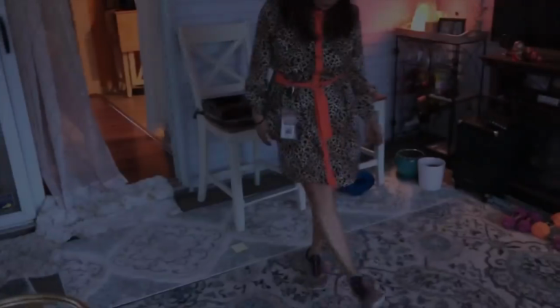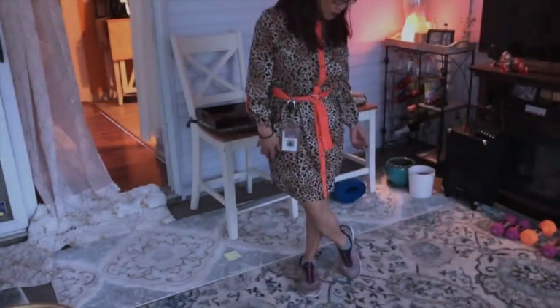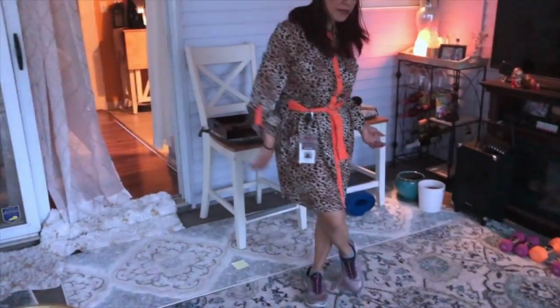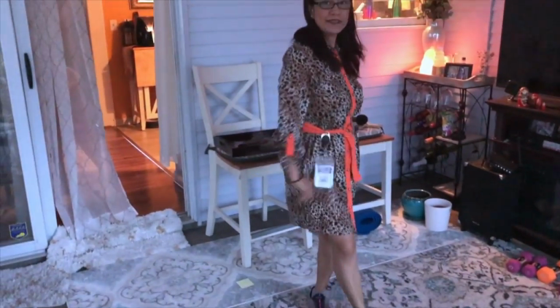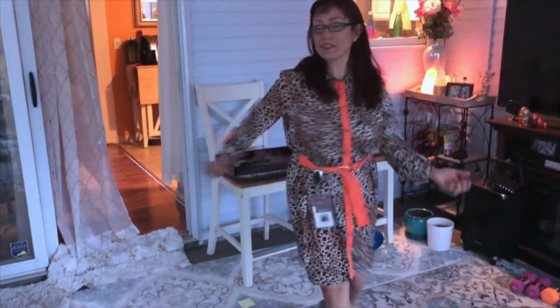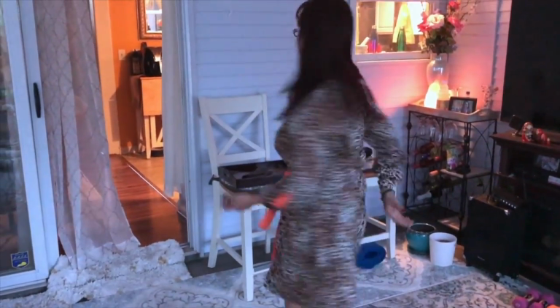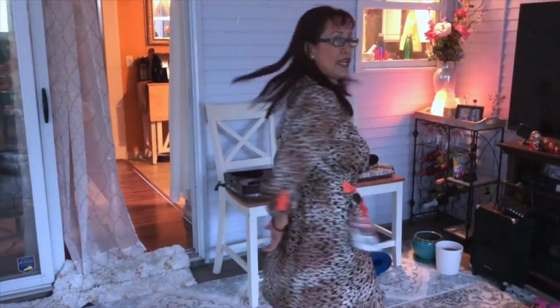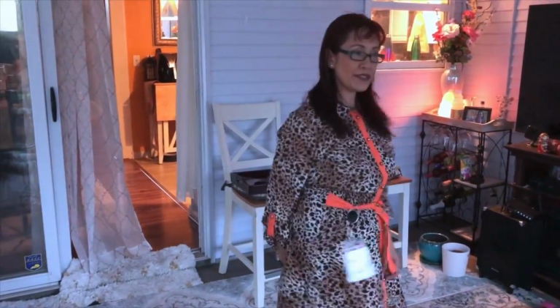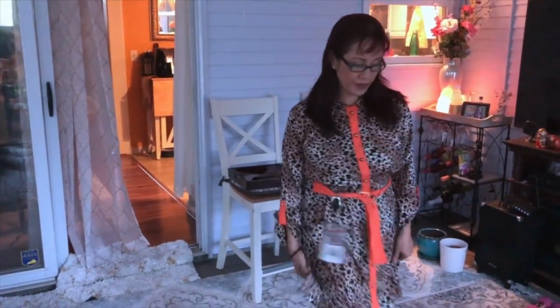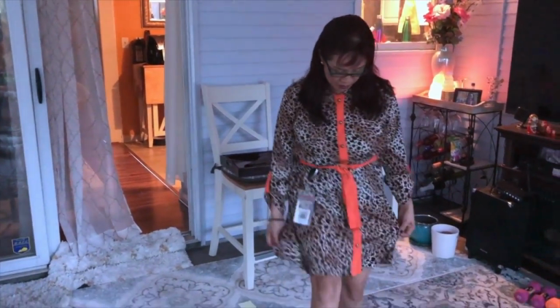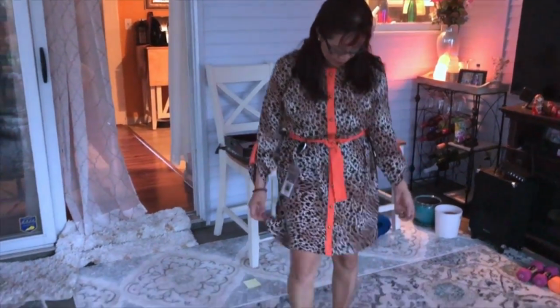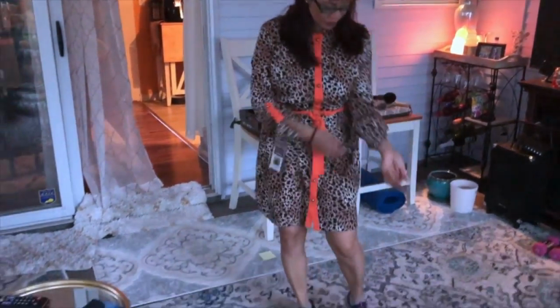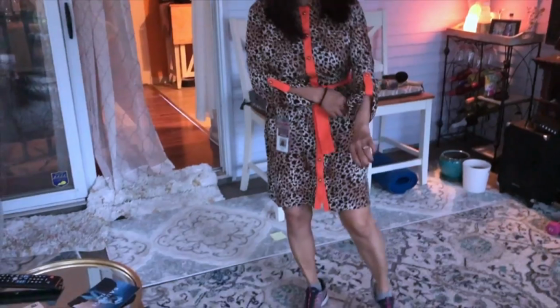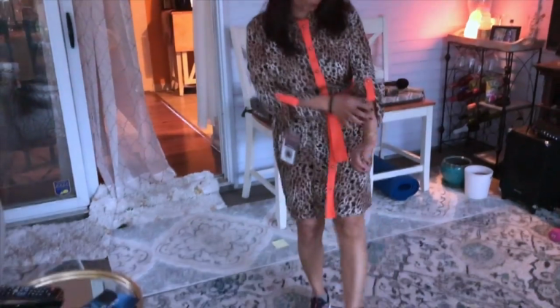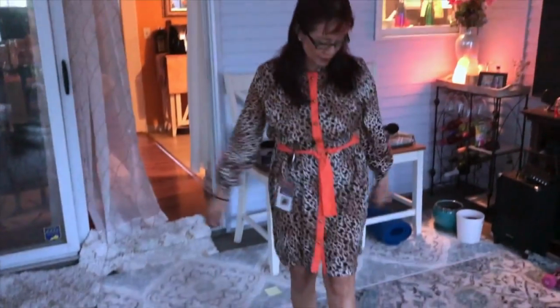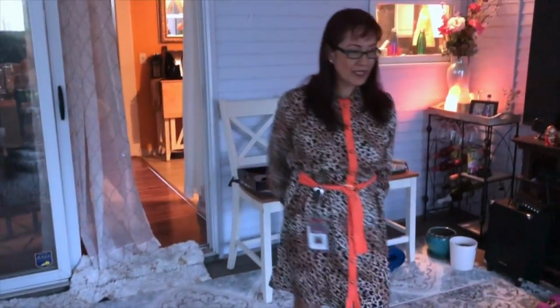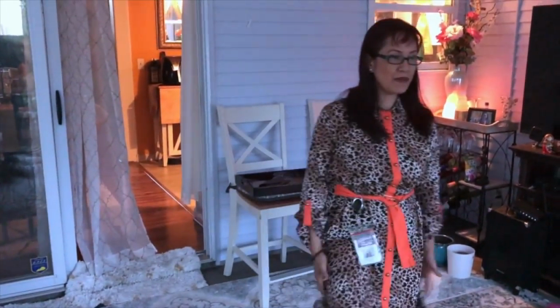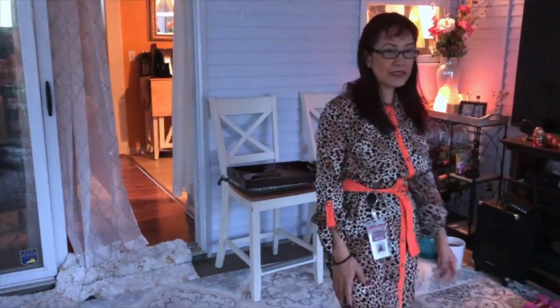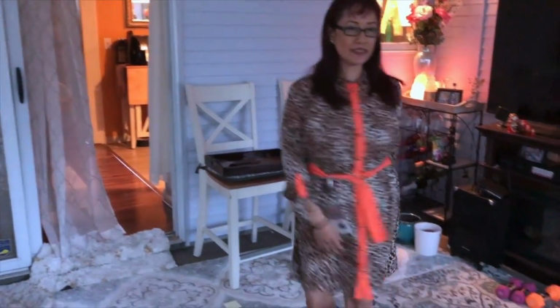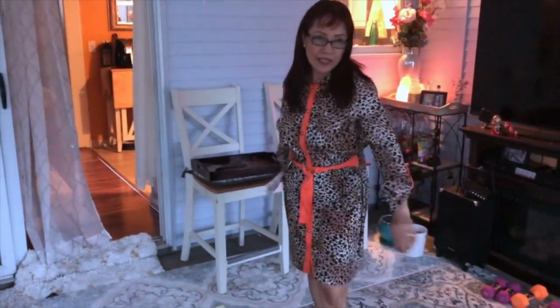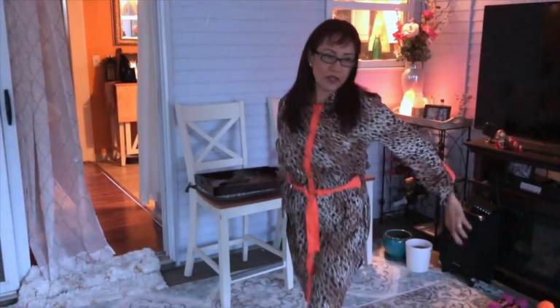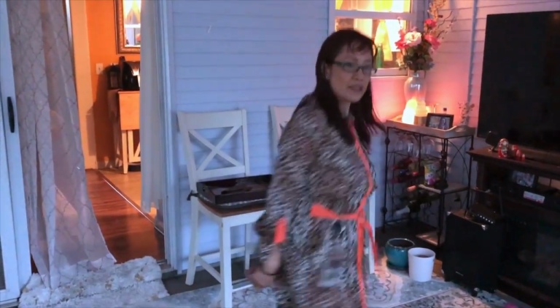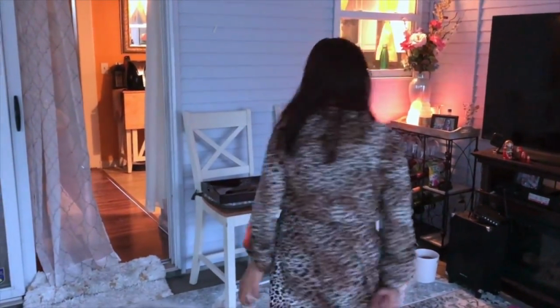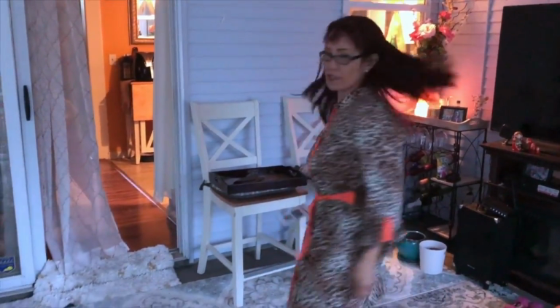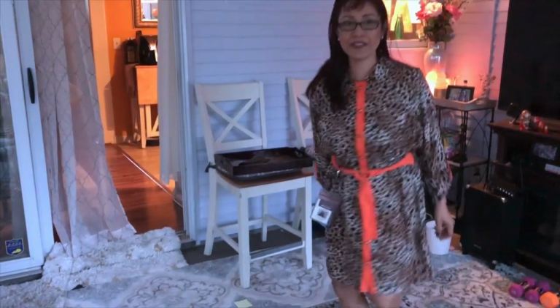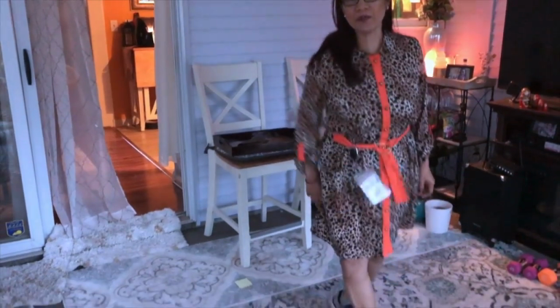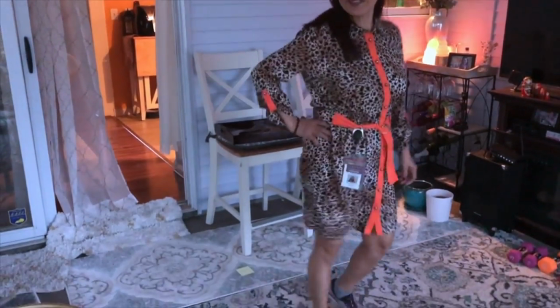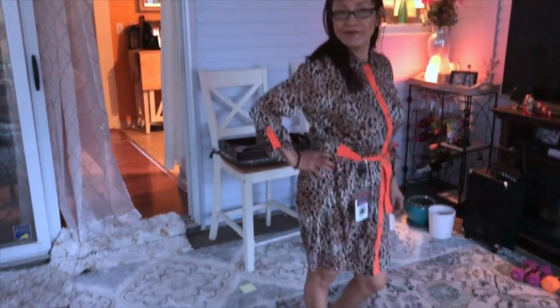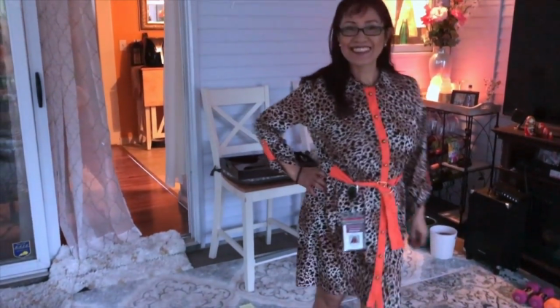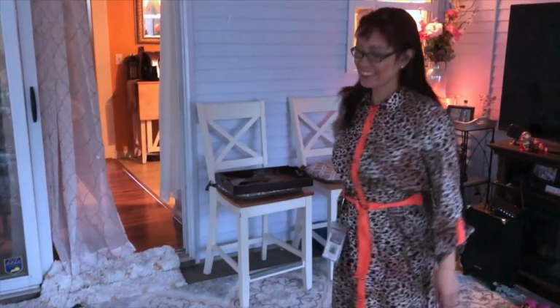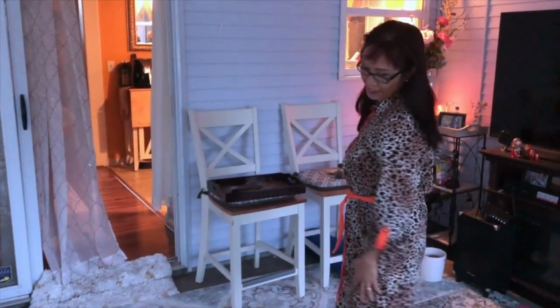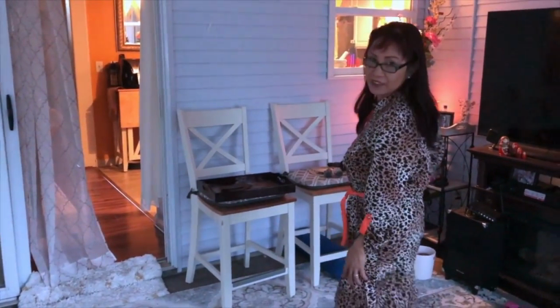Can you believe I have this dress for a long time? It's supposed to be for fall, but I feel like wearing a dress to work. Because I love dresses at work — you look very pretty! Sweet, thank you.